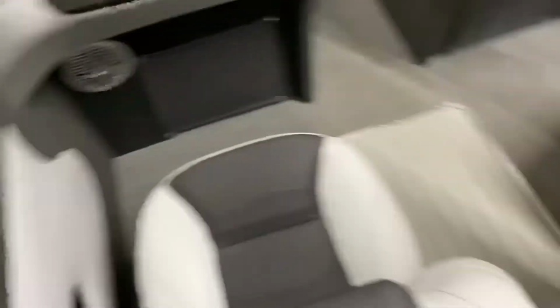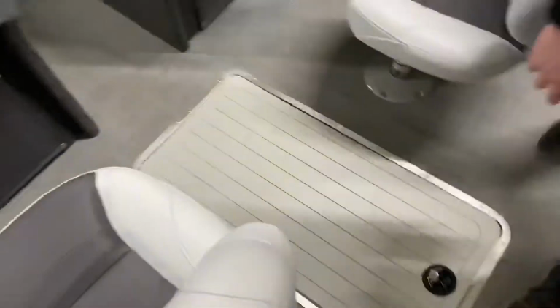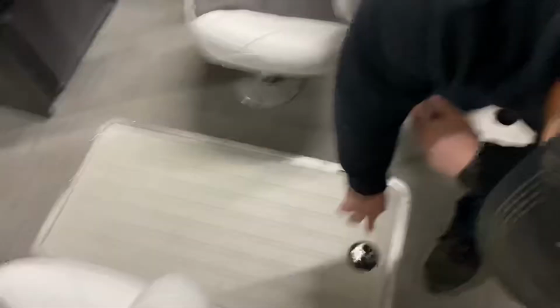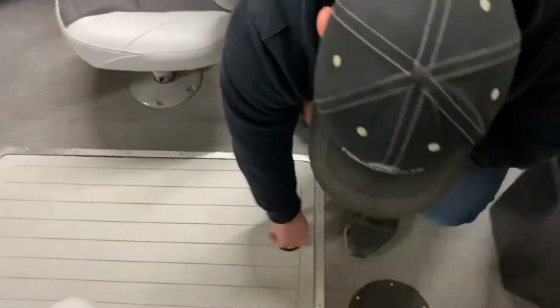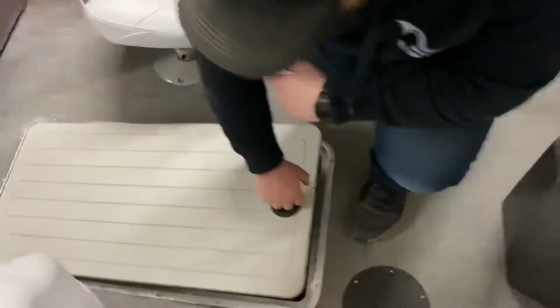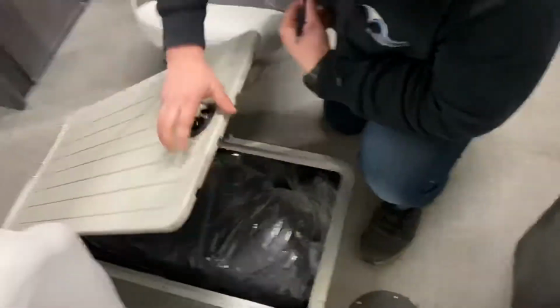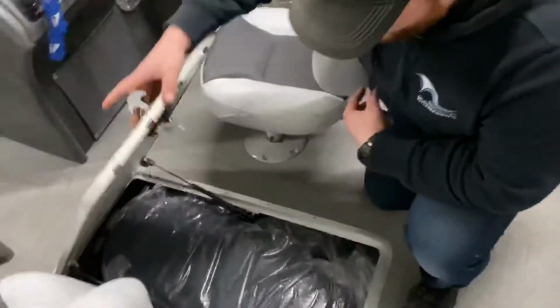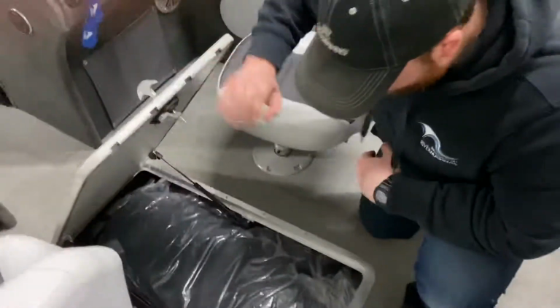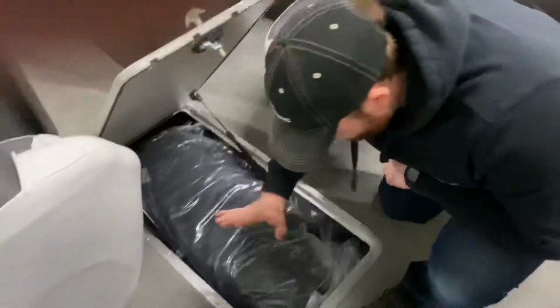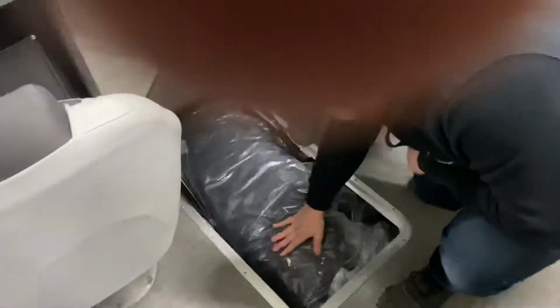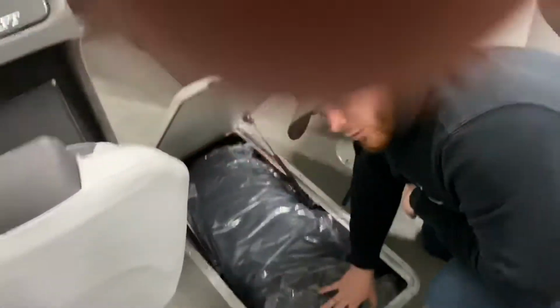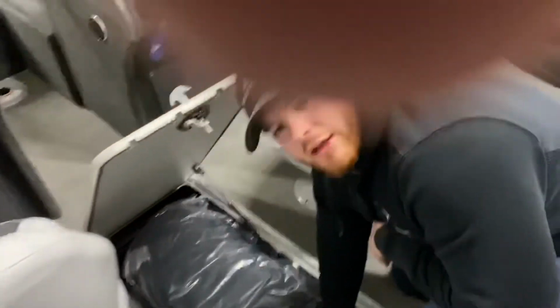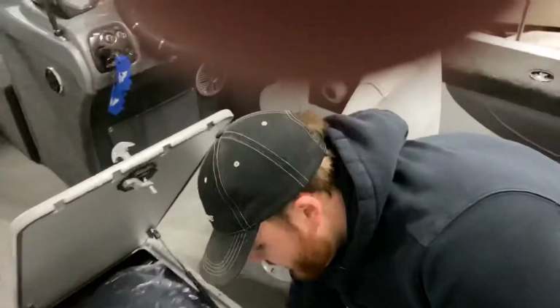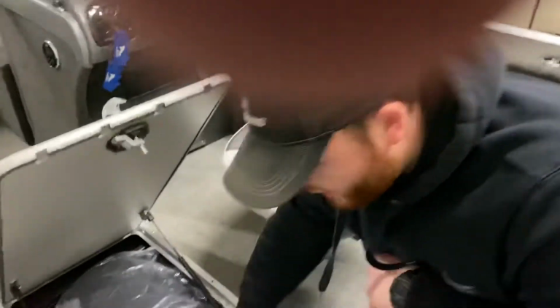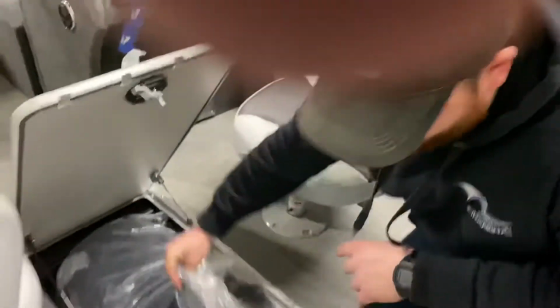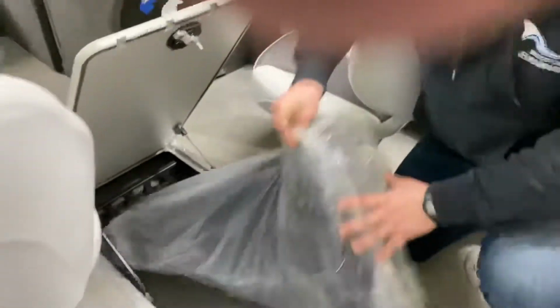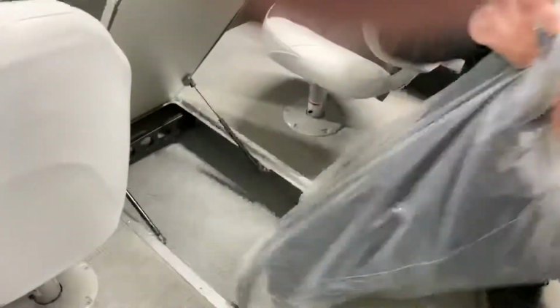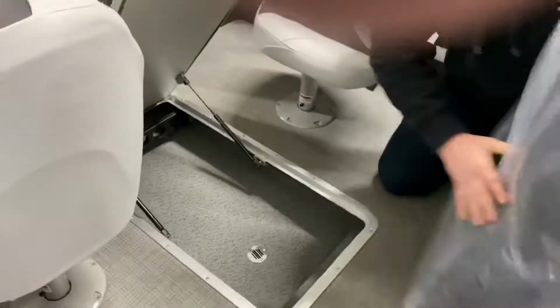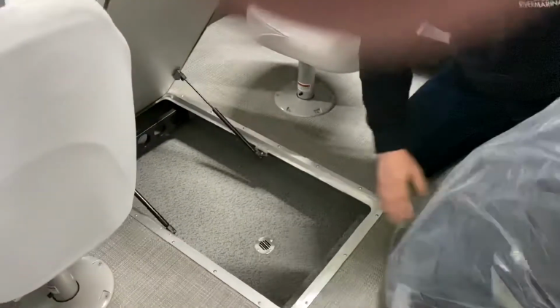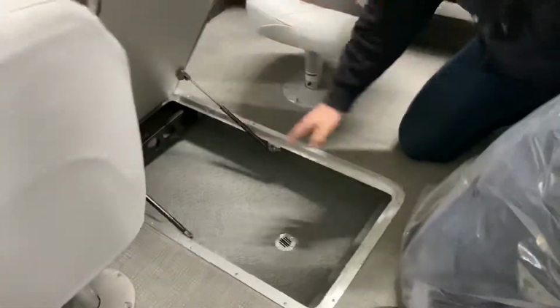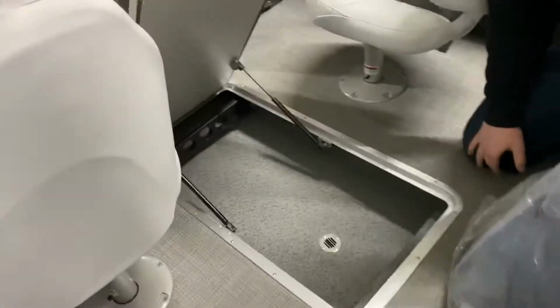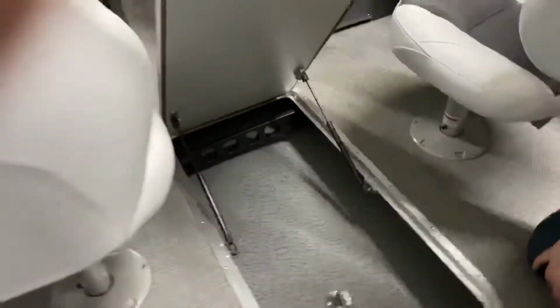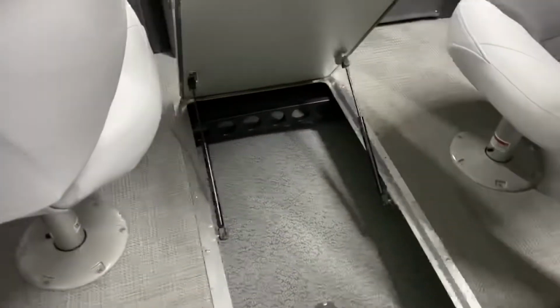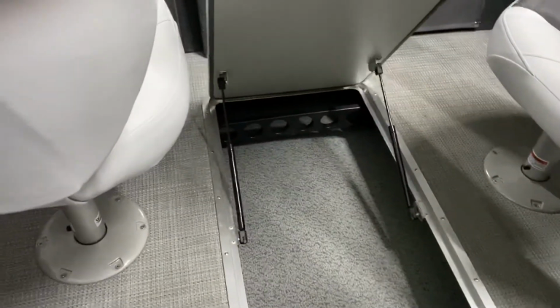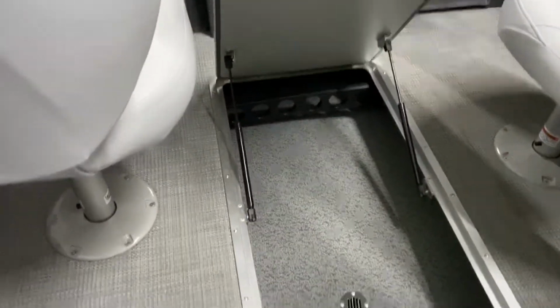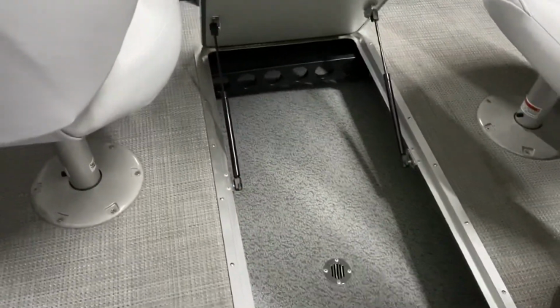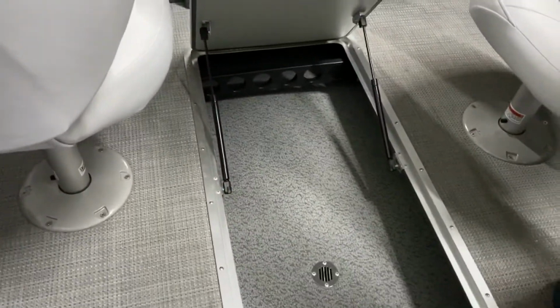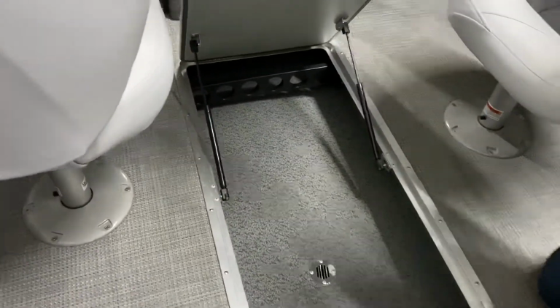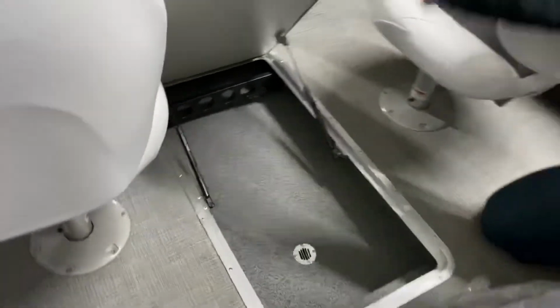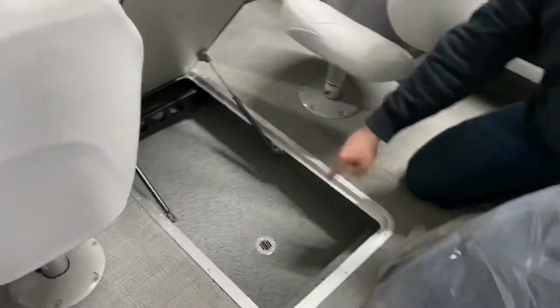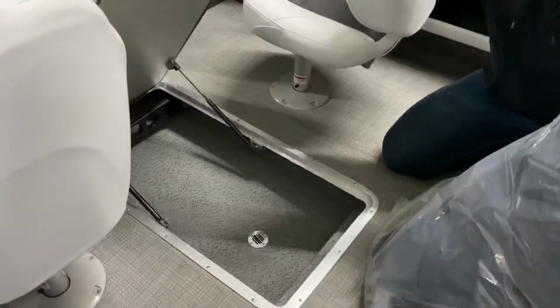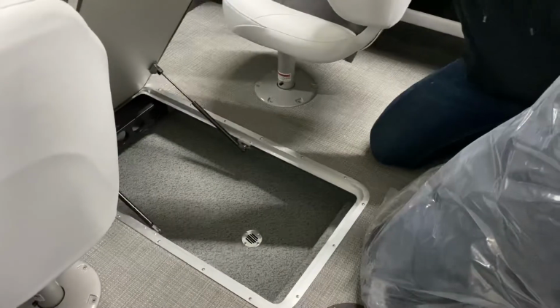Right underneath here you've got your rod locker. You'll more than likely add your cover on your boat side, so your posts and everything else will be in here. You've got a drain down there in the center.